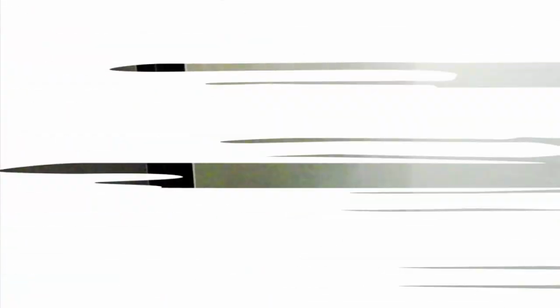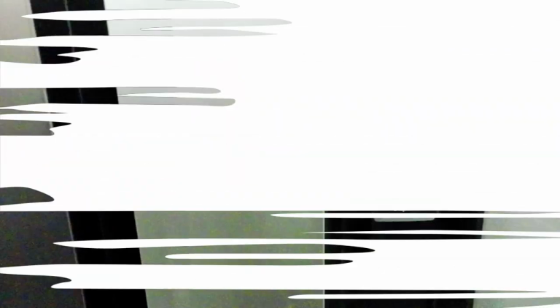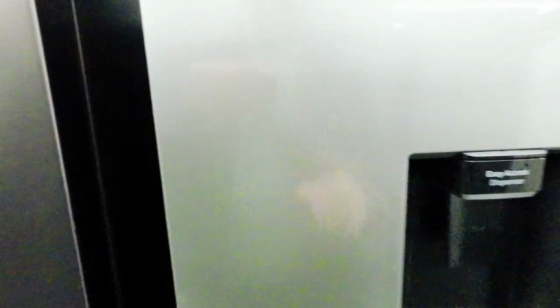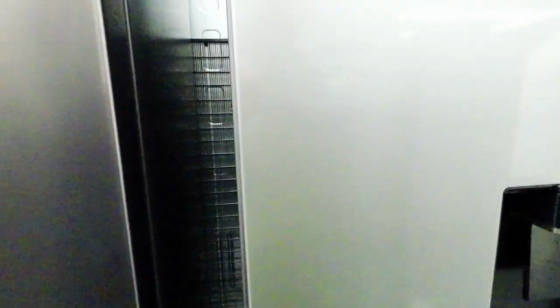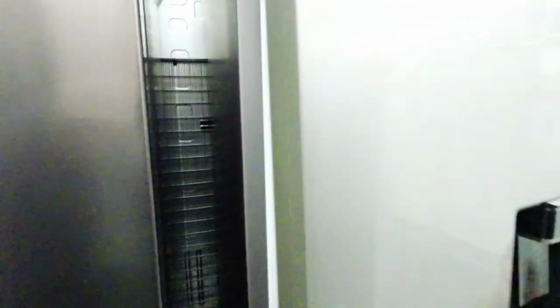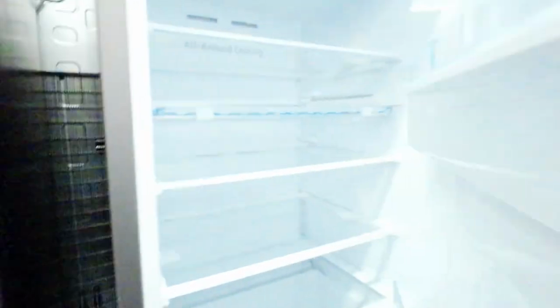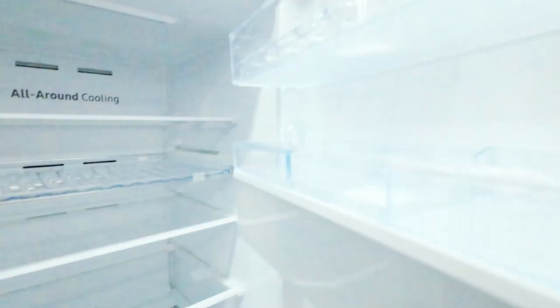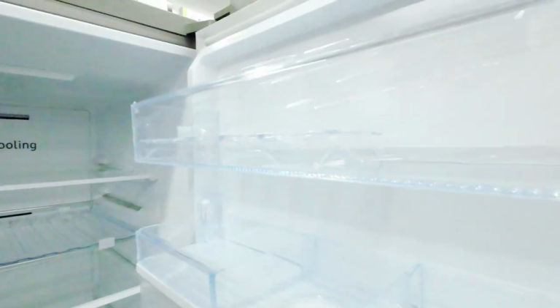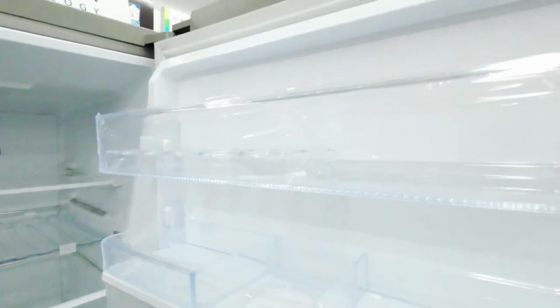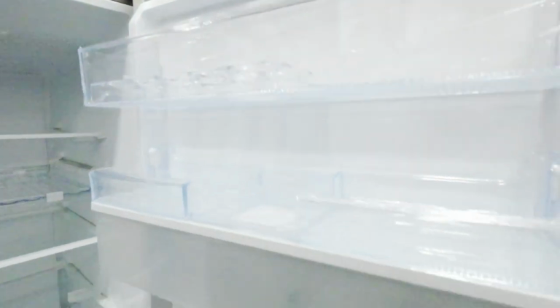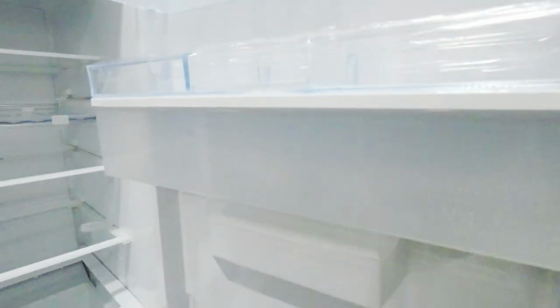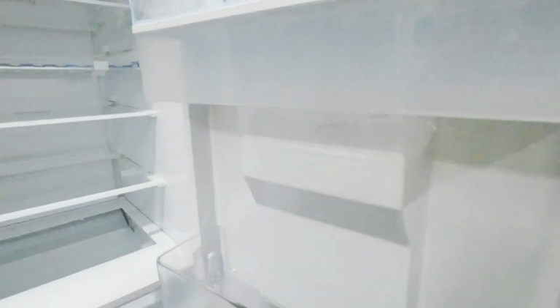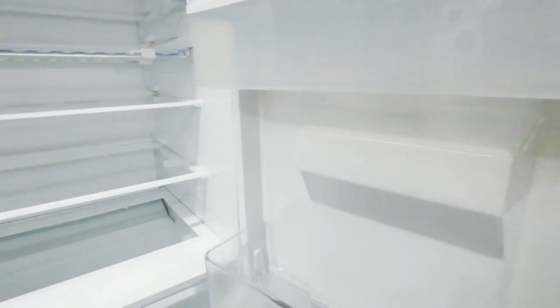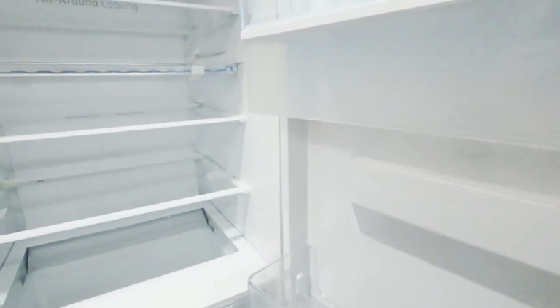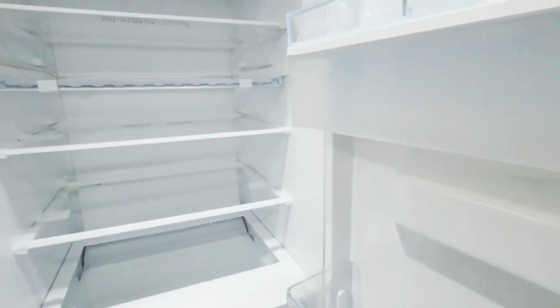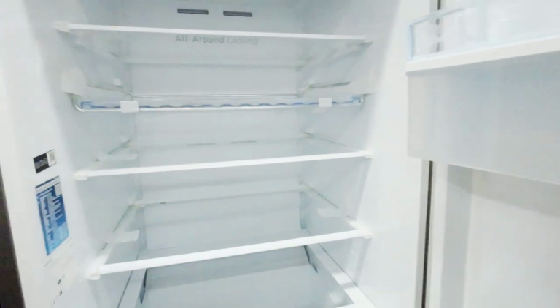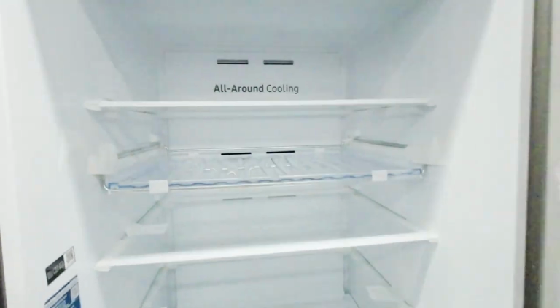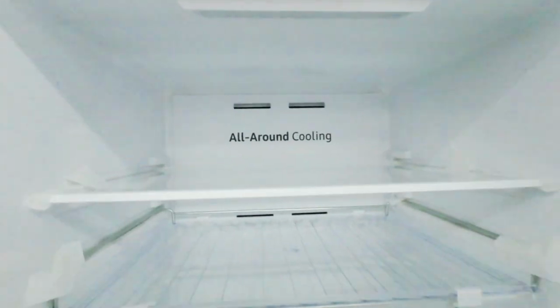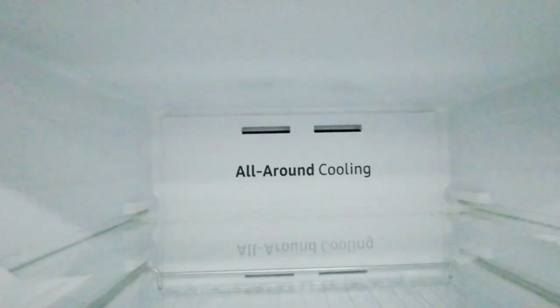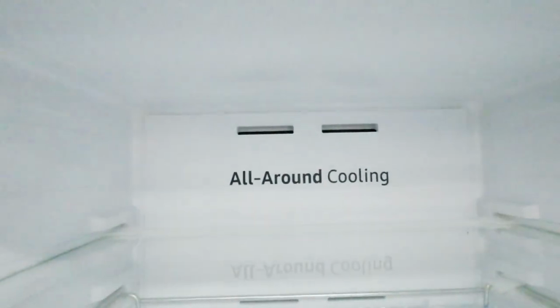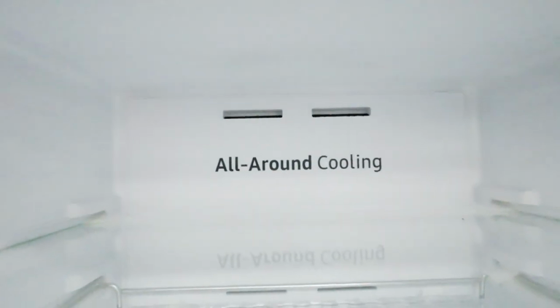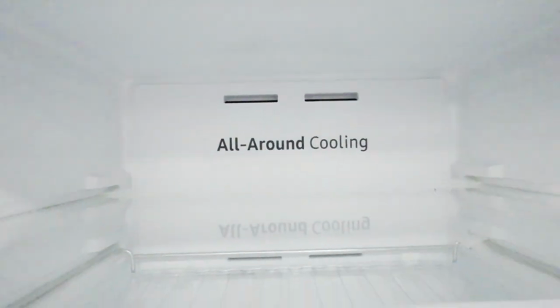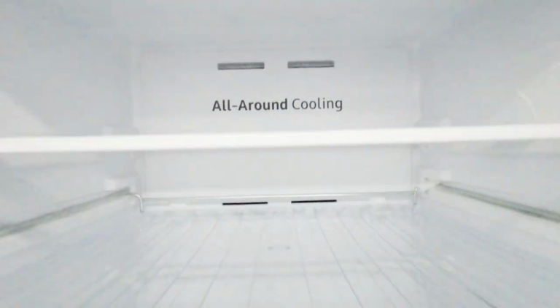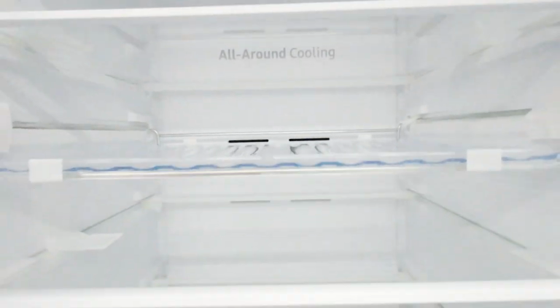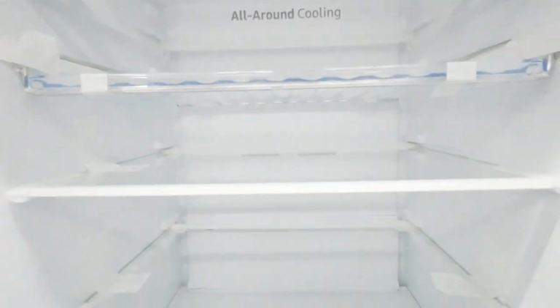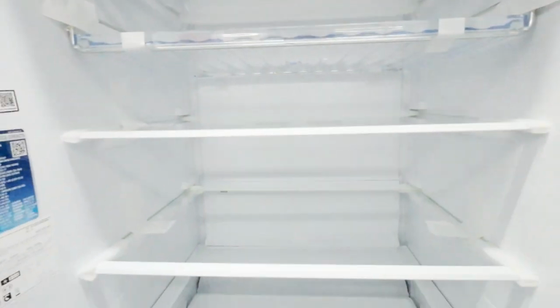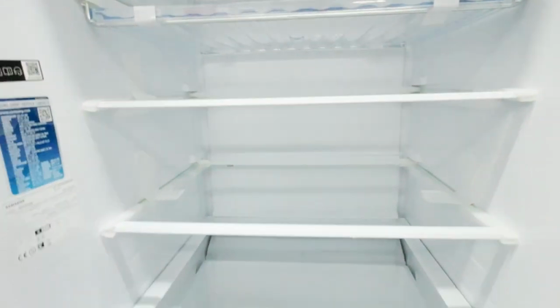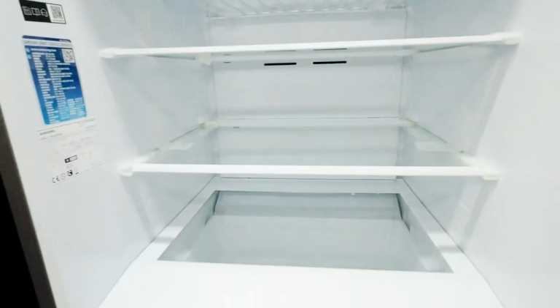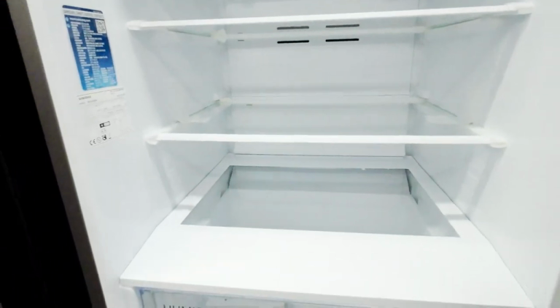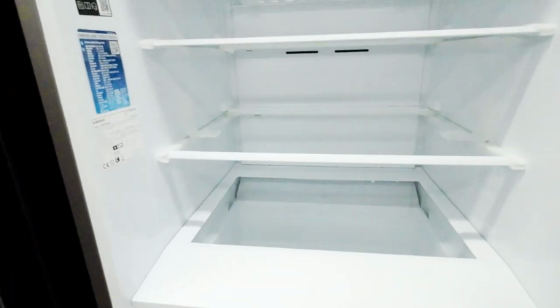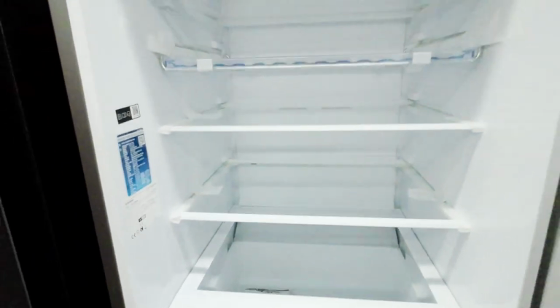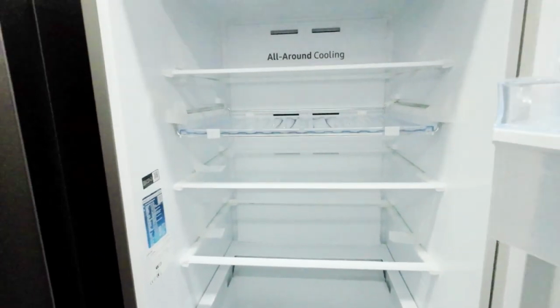This model includes adjustable shelves, door bins, and drawers, providing flexibility in organizing your food items. It also features special compartments for storing fruits and vegetables, as well as dairy products.